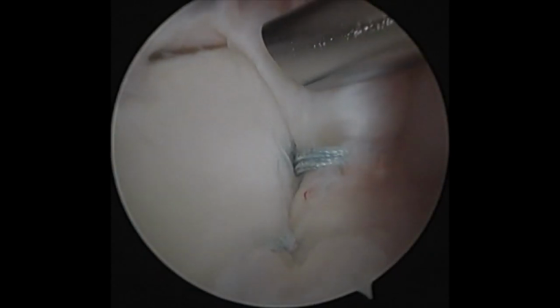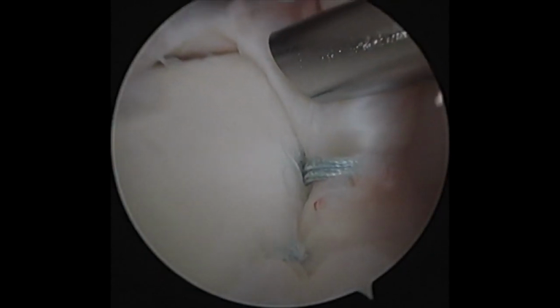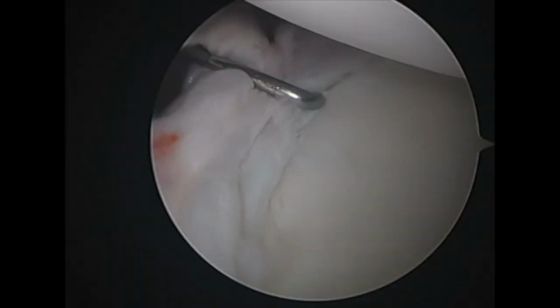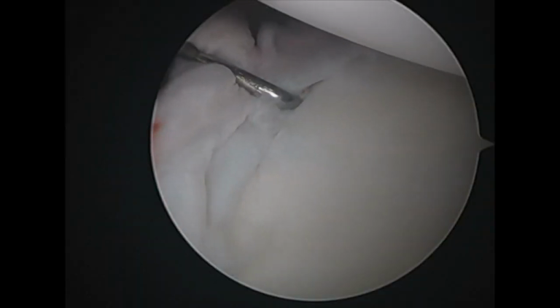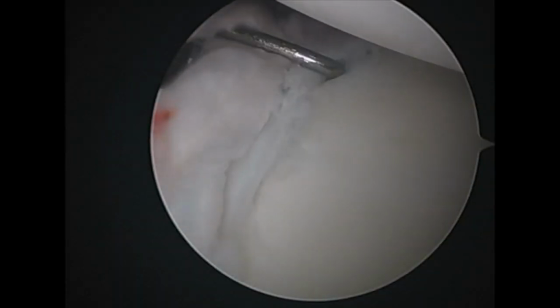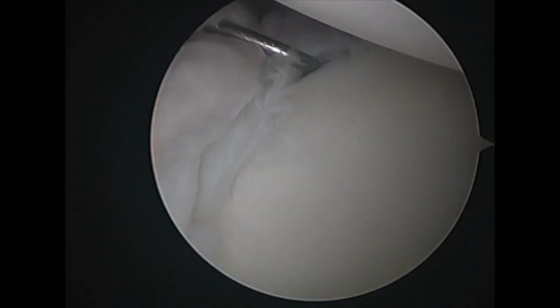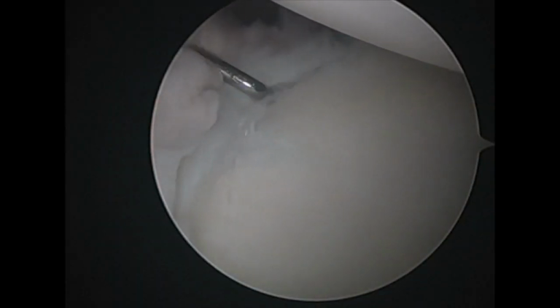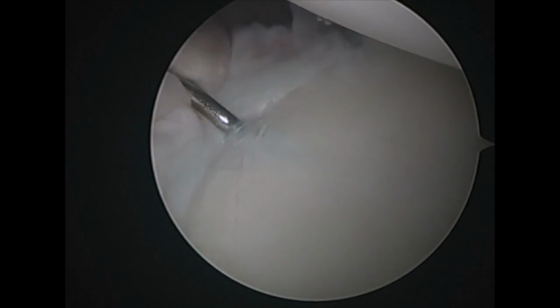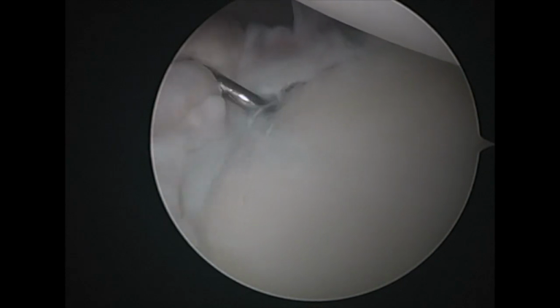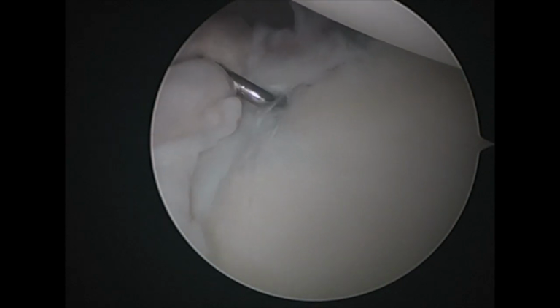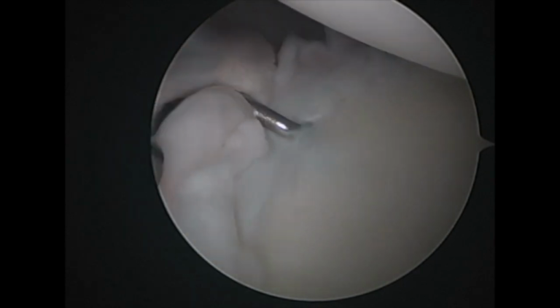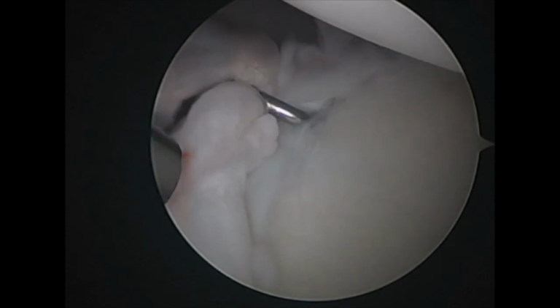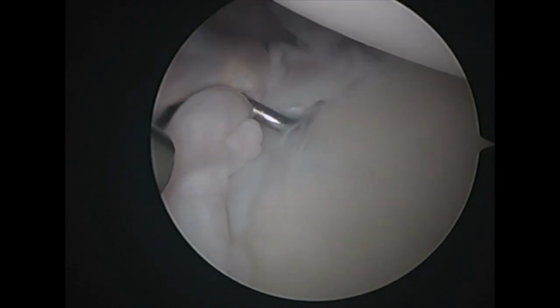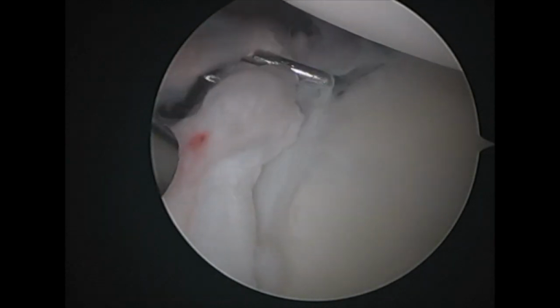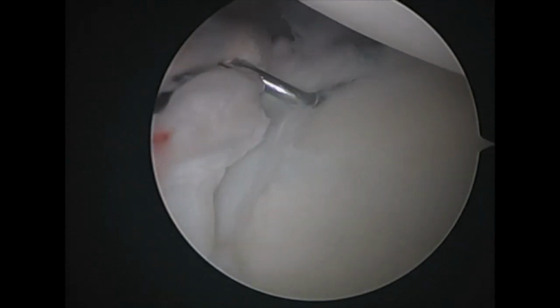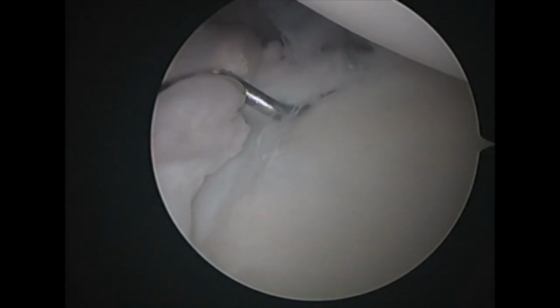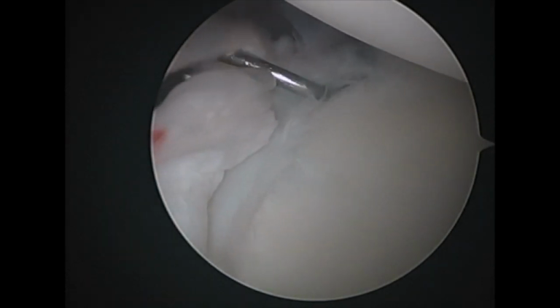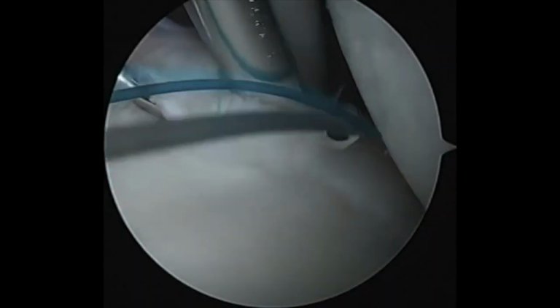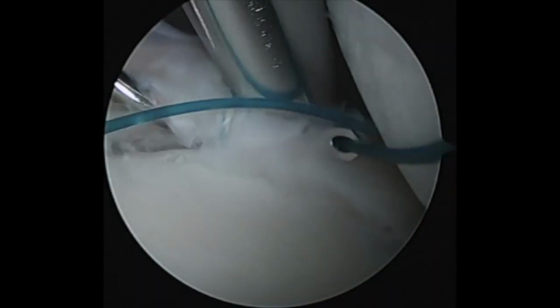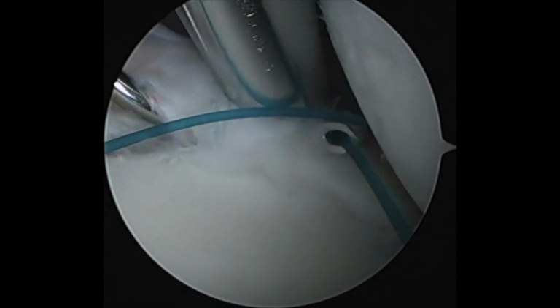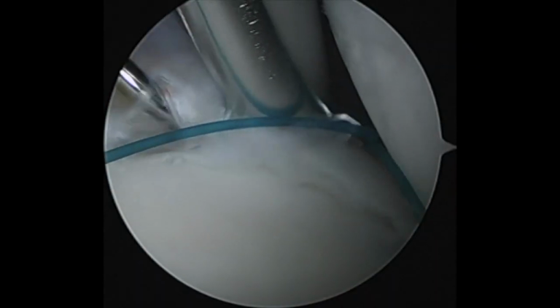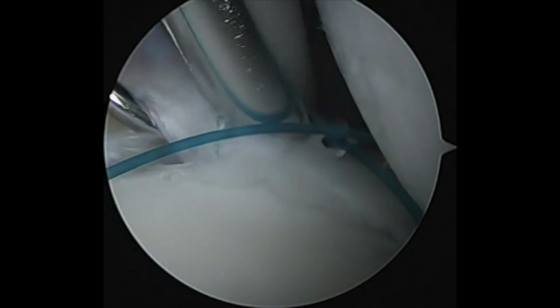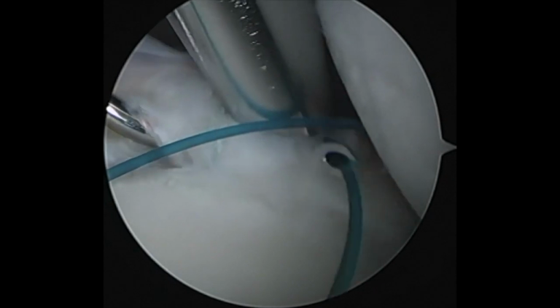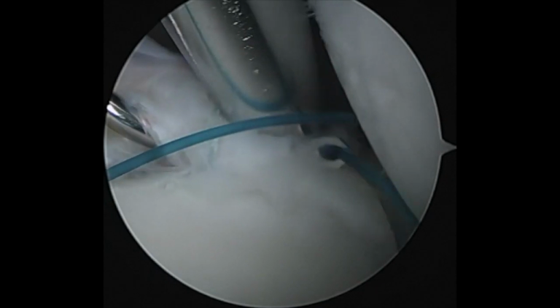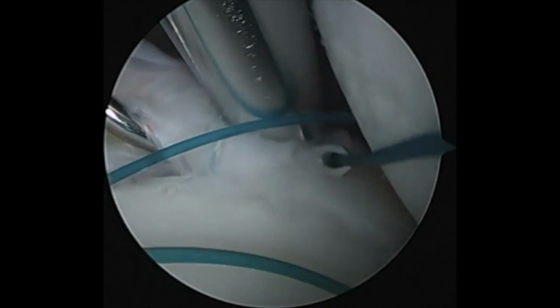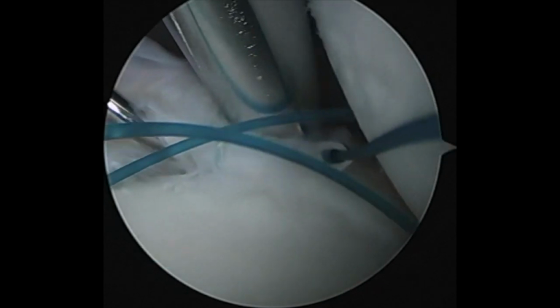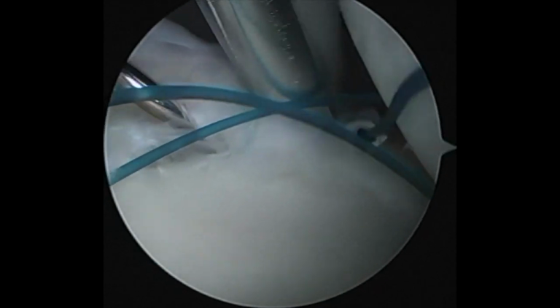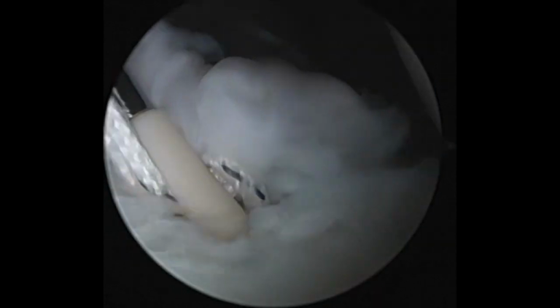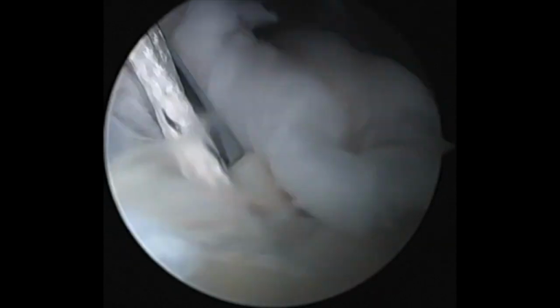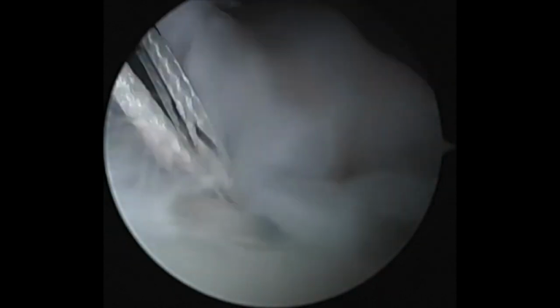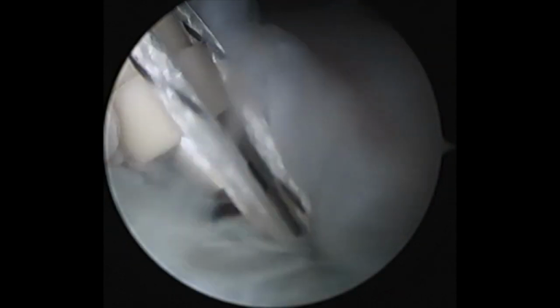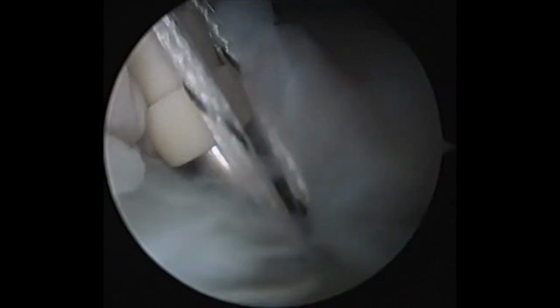Now I have switched portals to look posteriorly from the anterior portal. I again use the RealPass to repair the posterior labrum, shuttle suture, and then impact the PushLock.